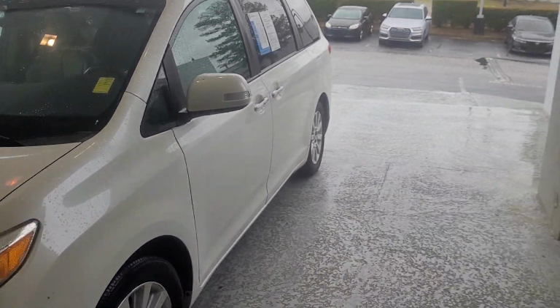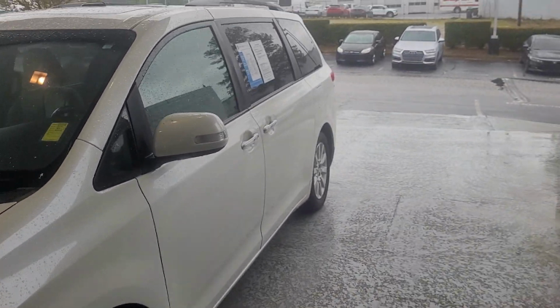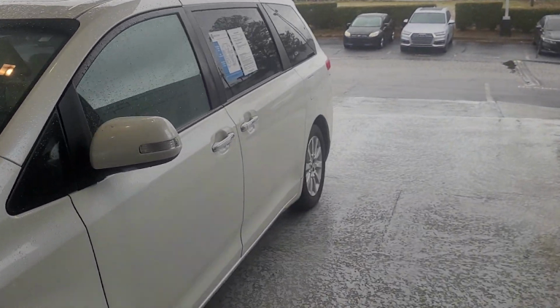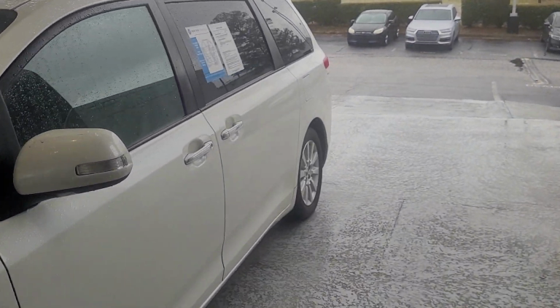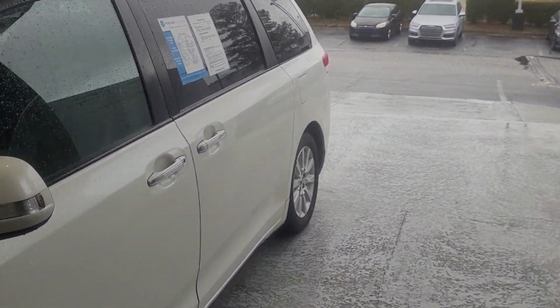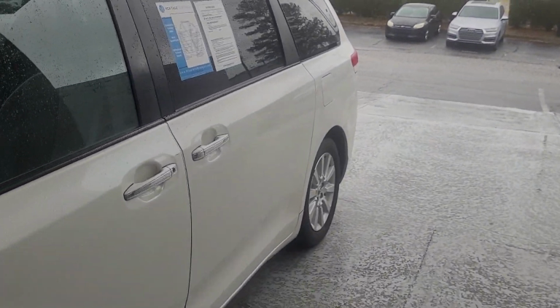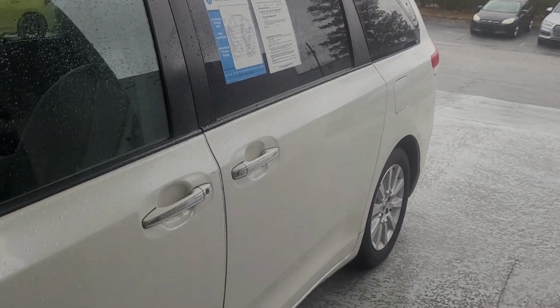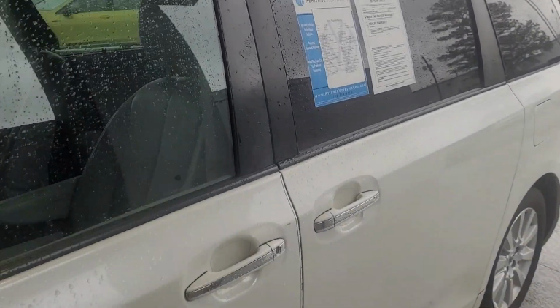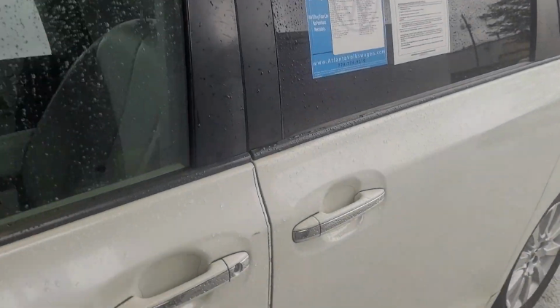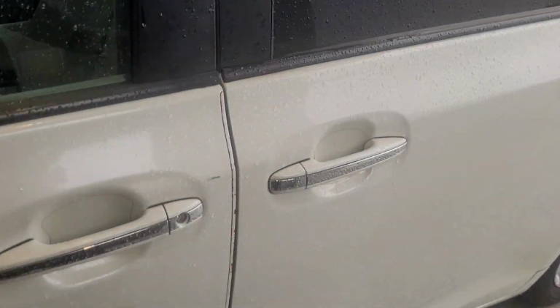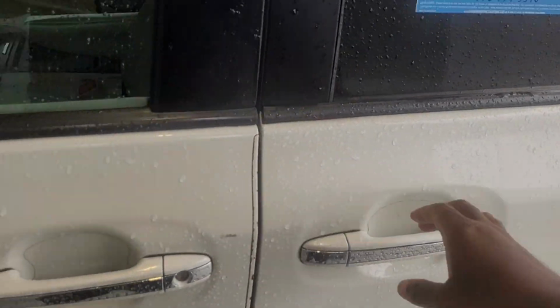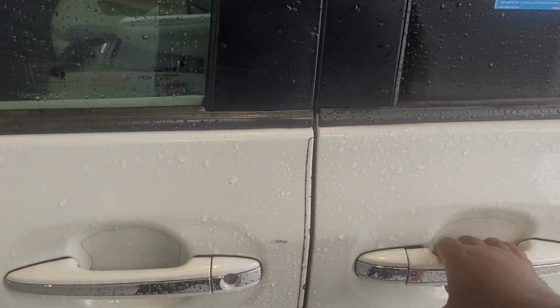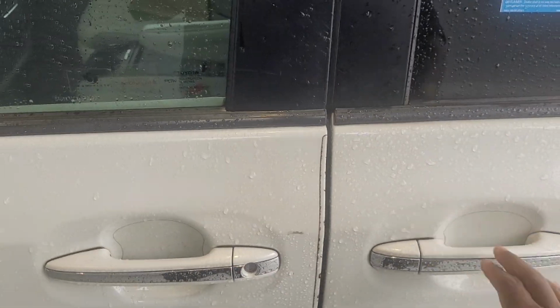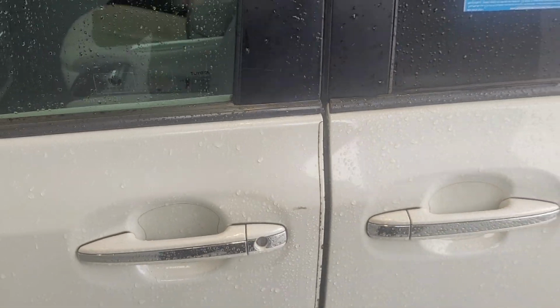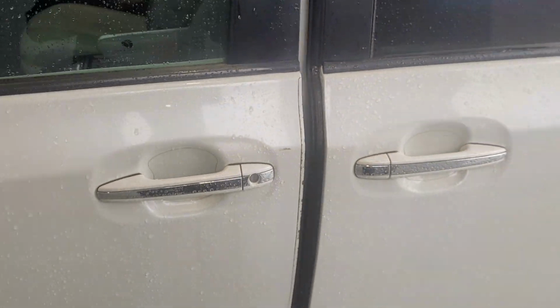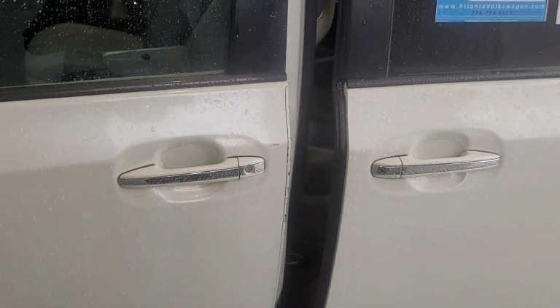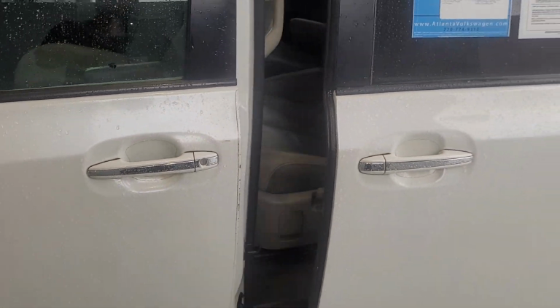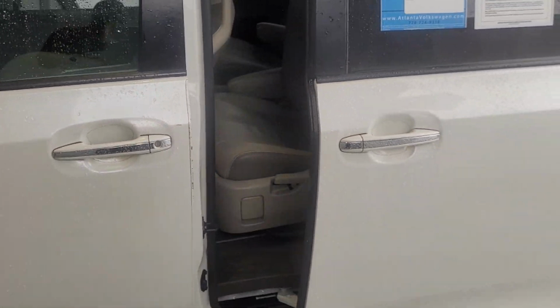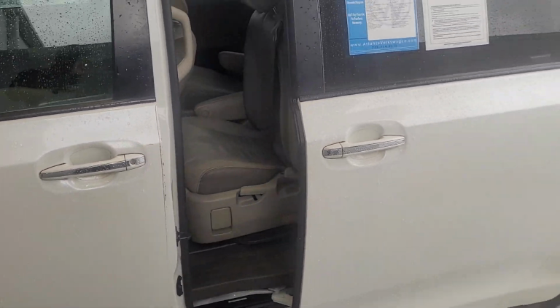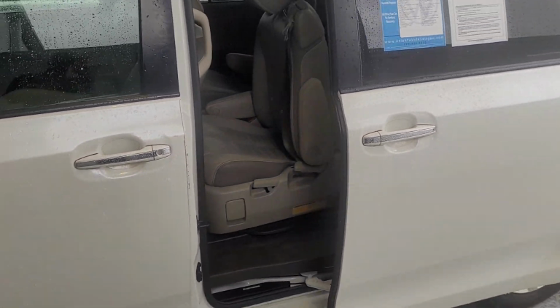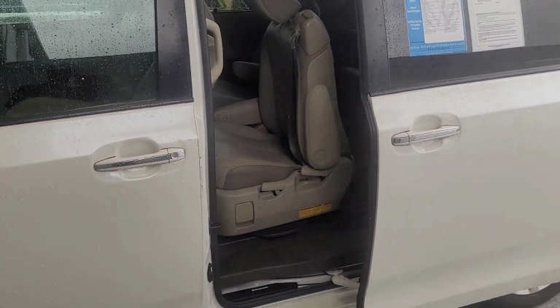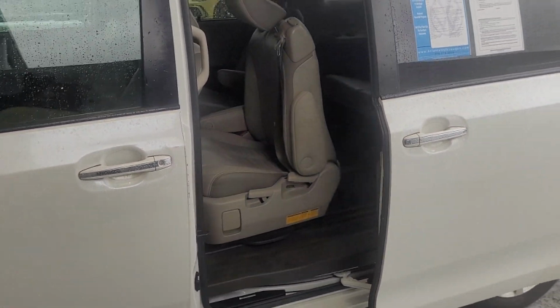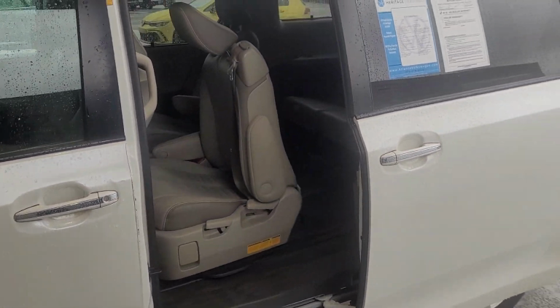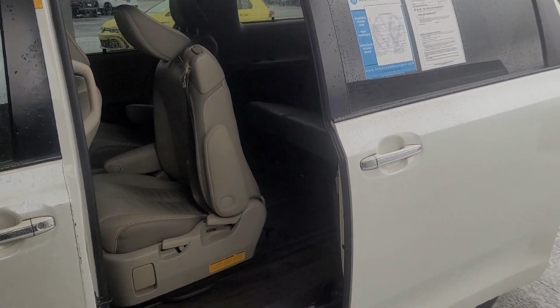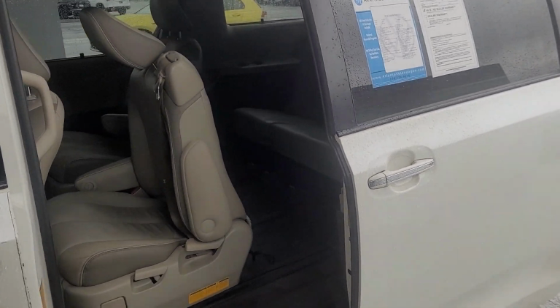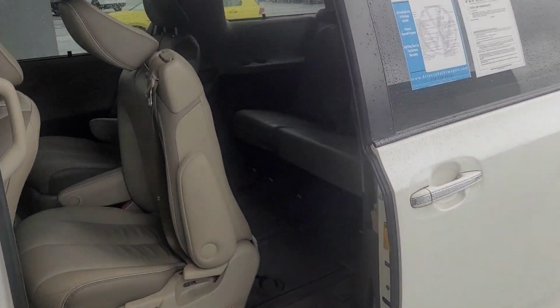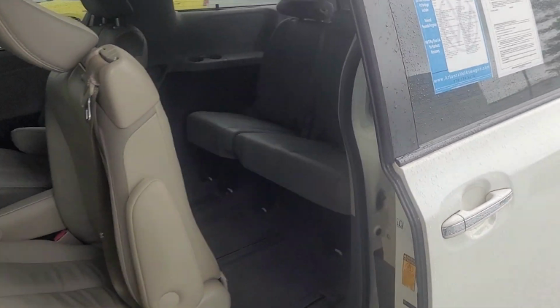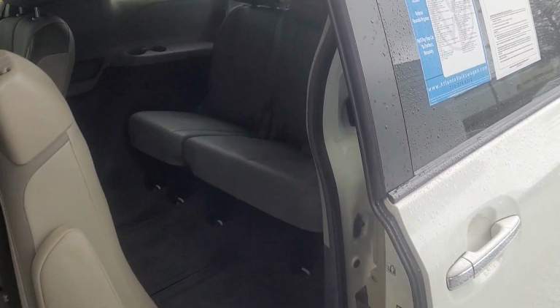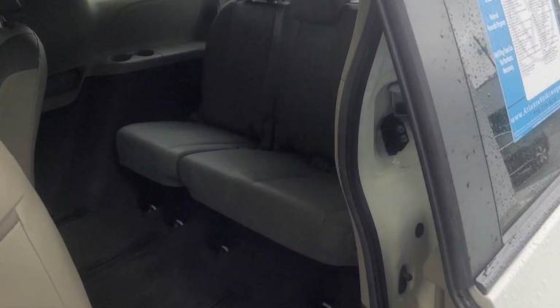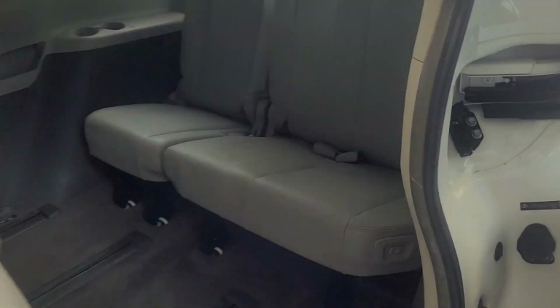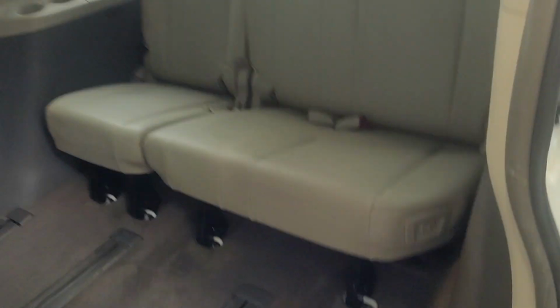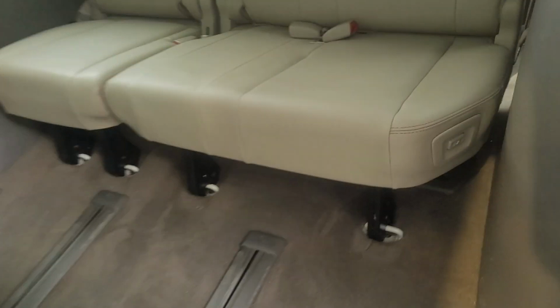Let me show you the inside. Let's start in the back. You just pull the handle and the door opens up. We're going to start all the way in the back with that third row.